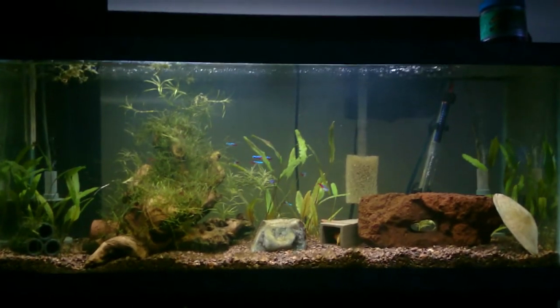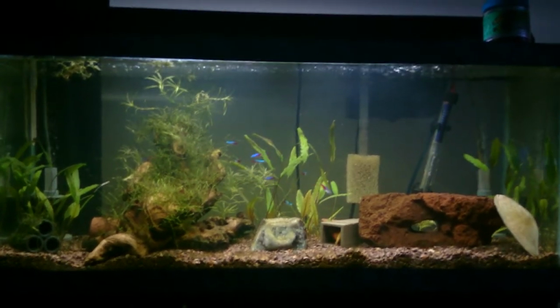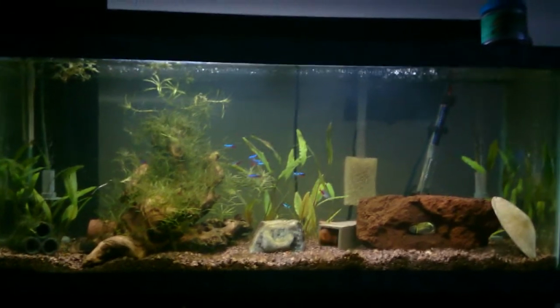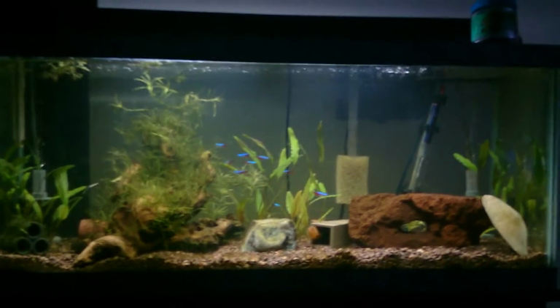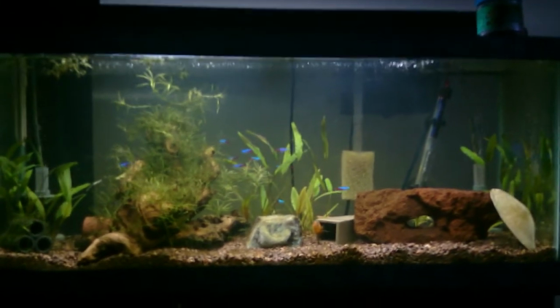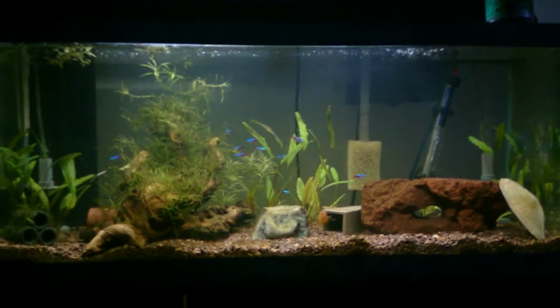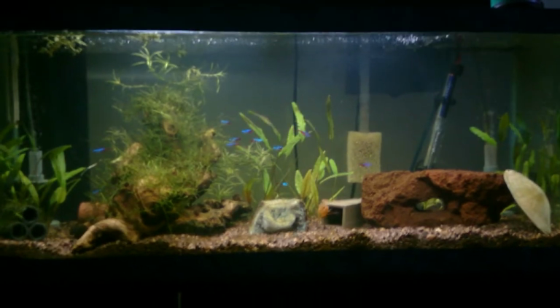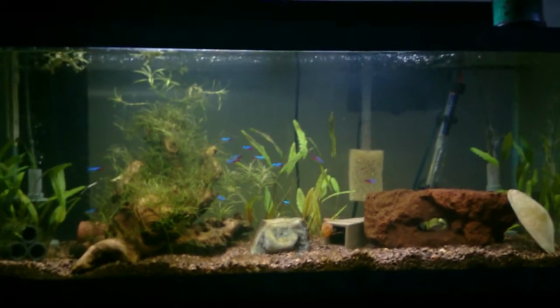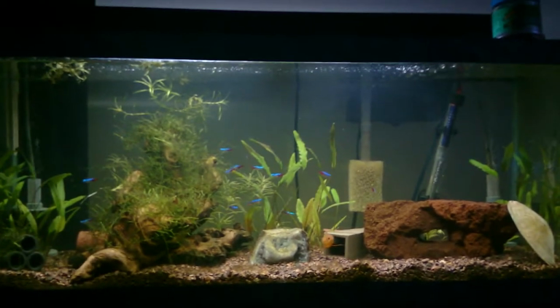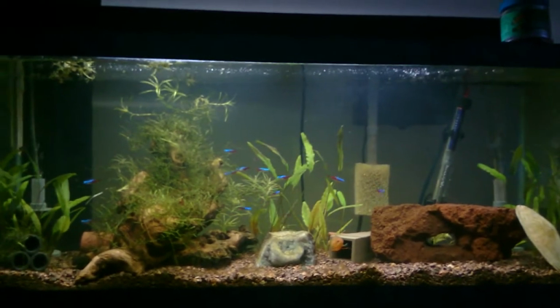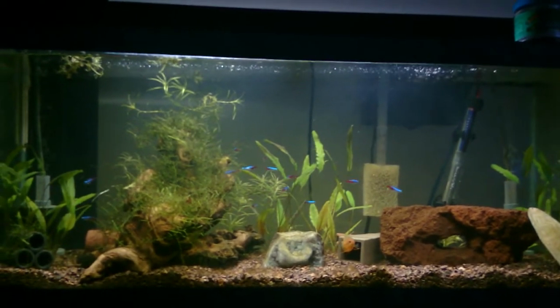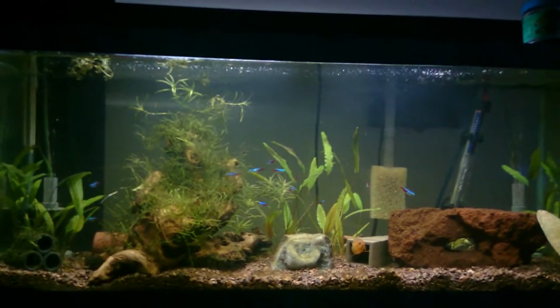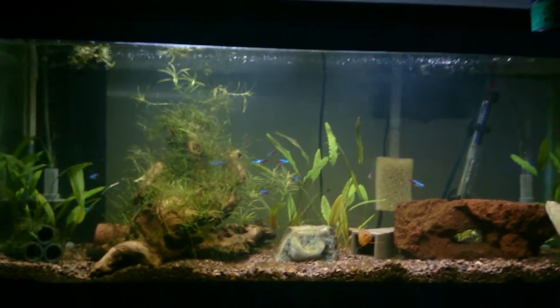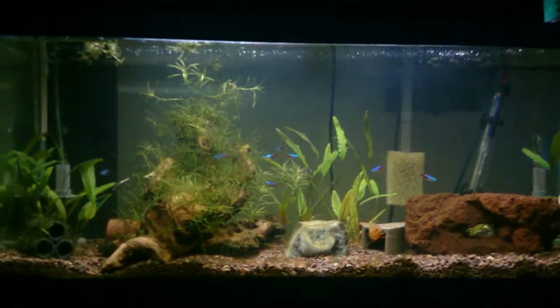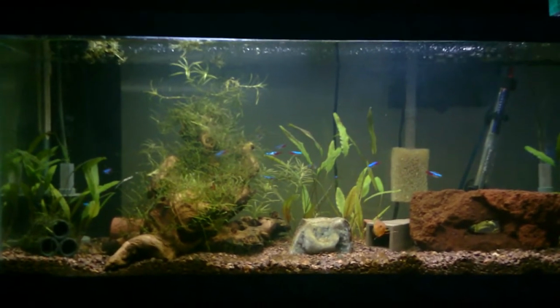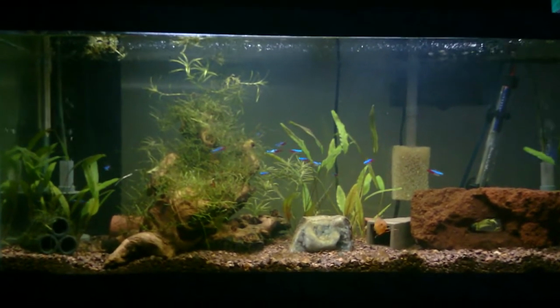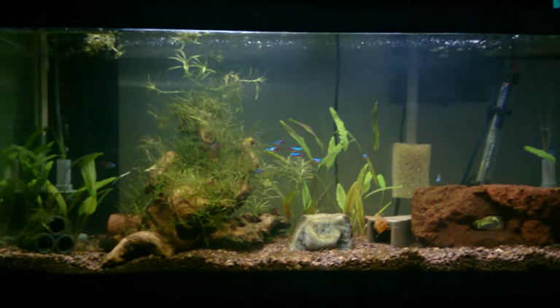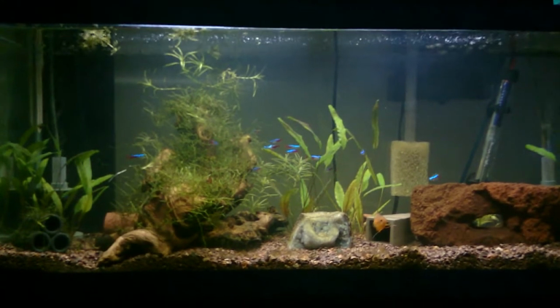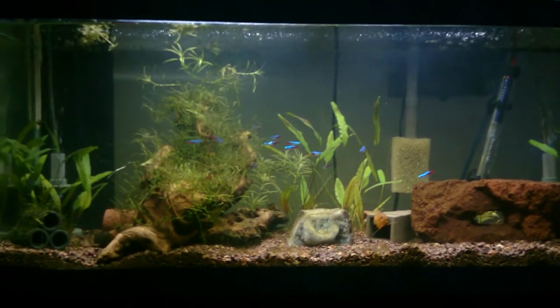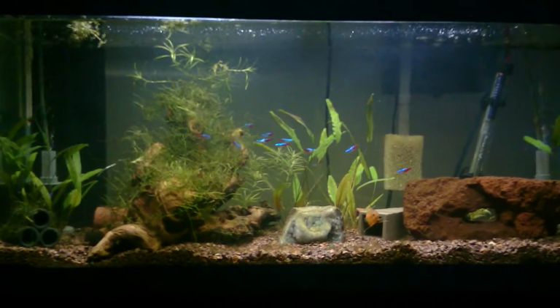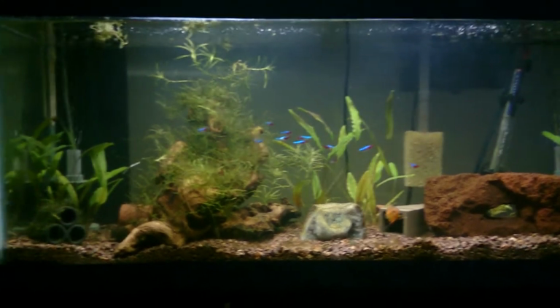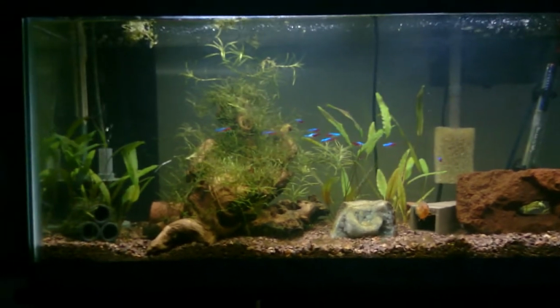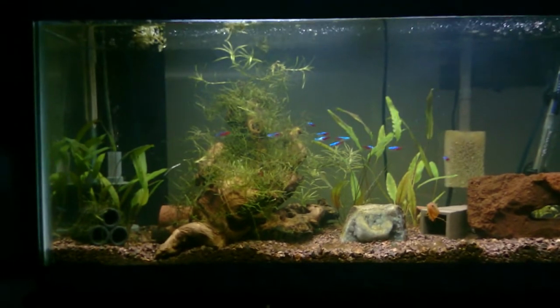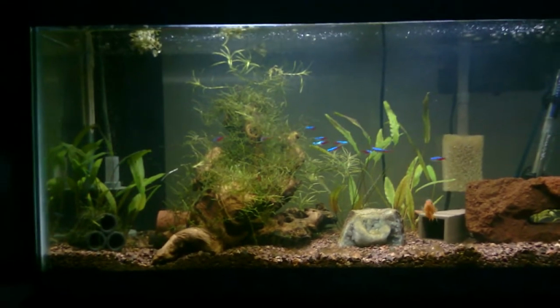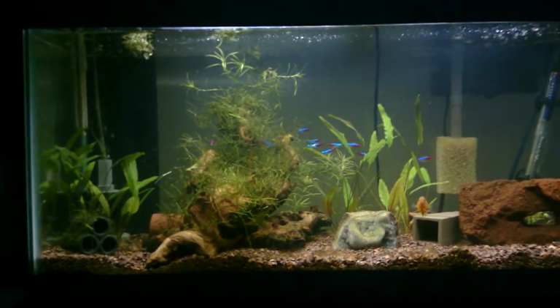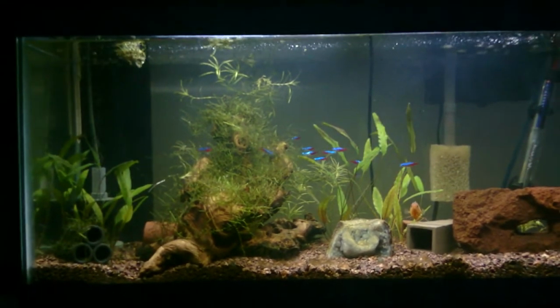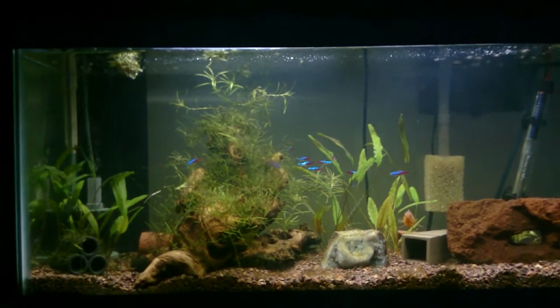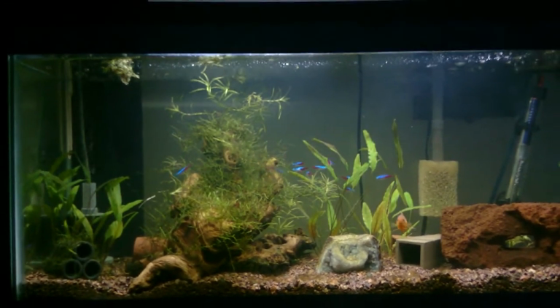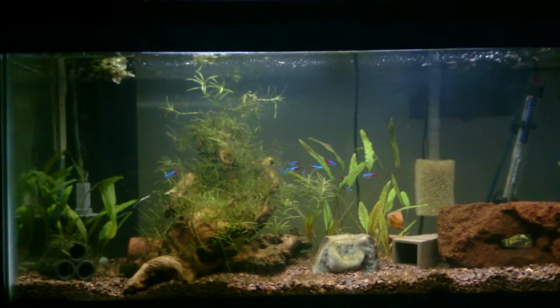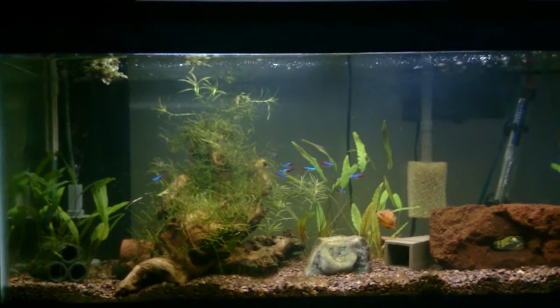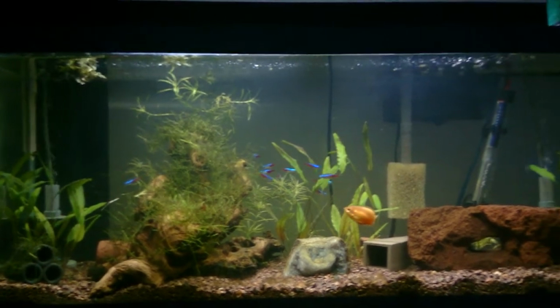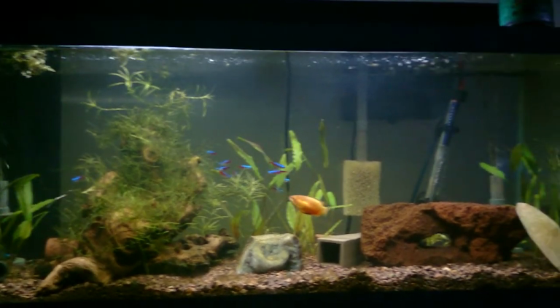Hey YouTube, just did a water change and cleaned up this tank a little bit — figured I'd upload a video. I'm going to be traveling internationally next week, so I wanted to take a video of this tank right before I left.